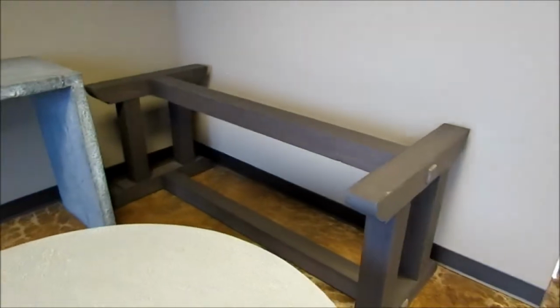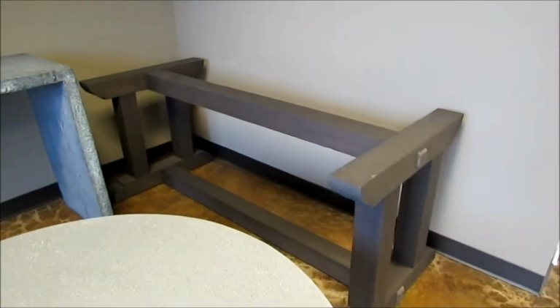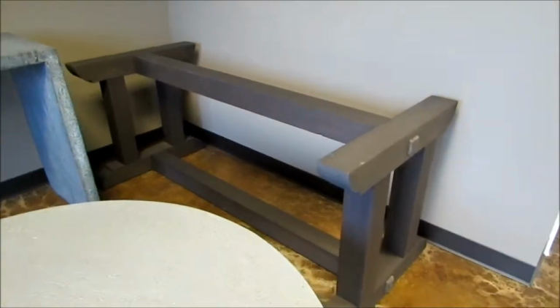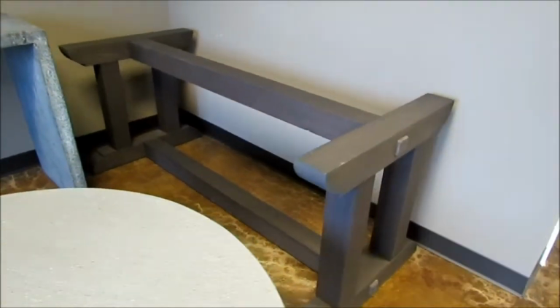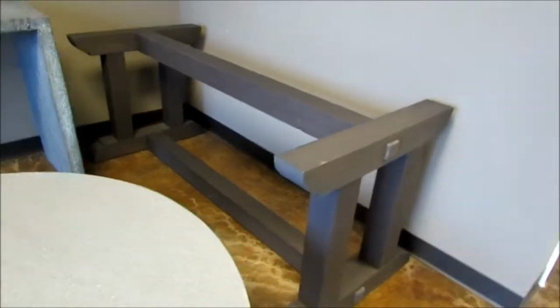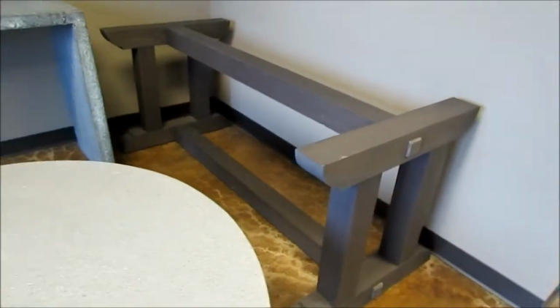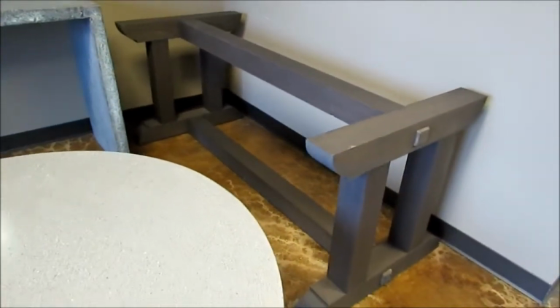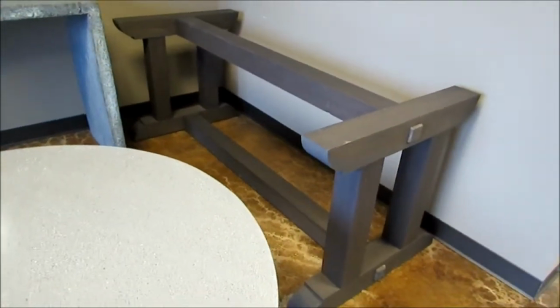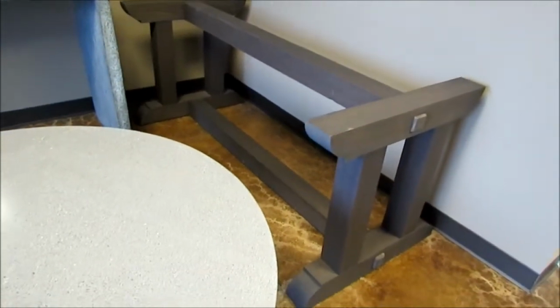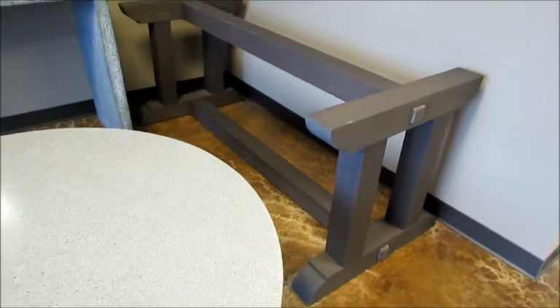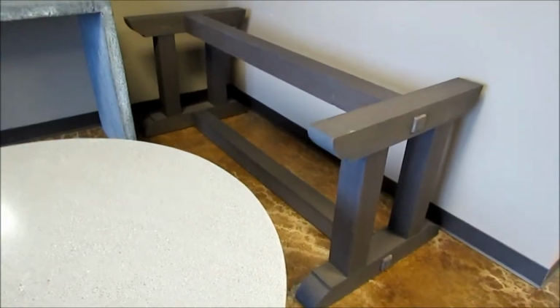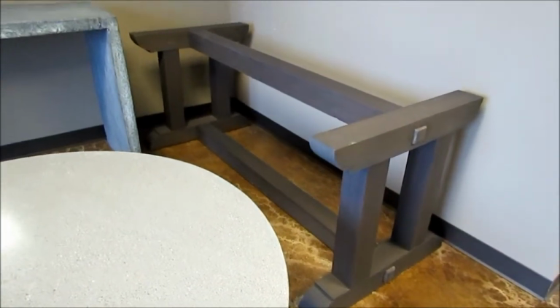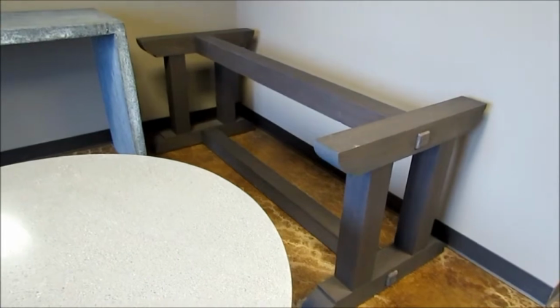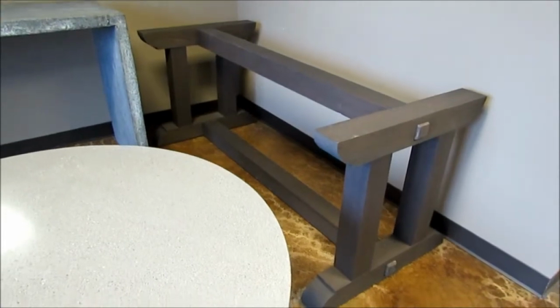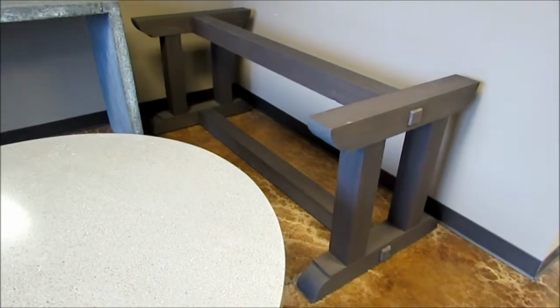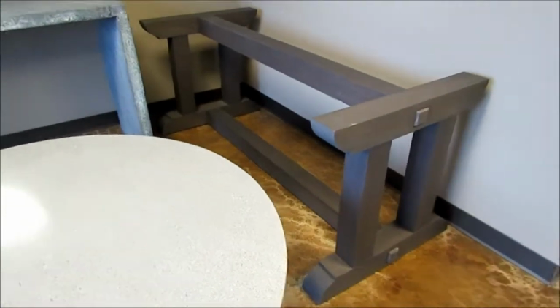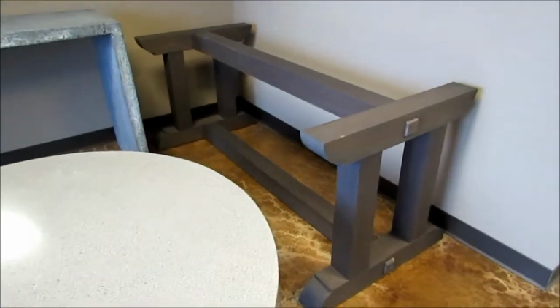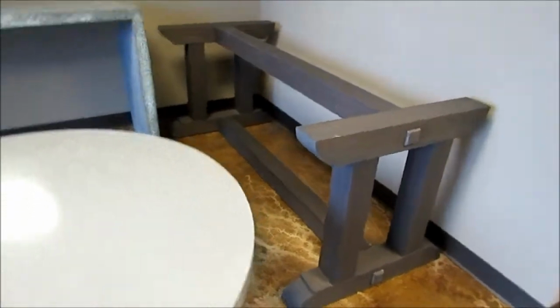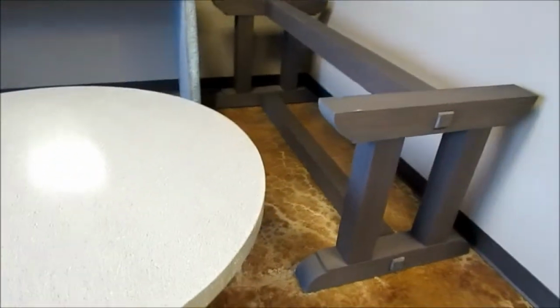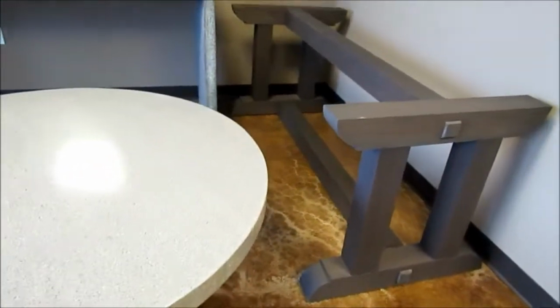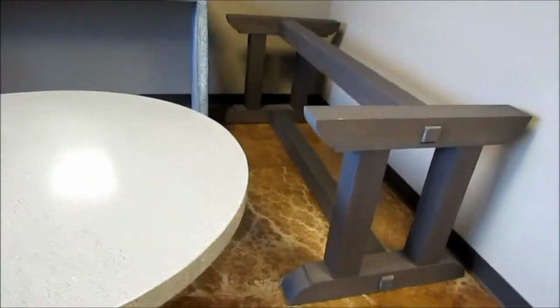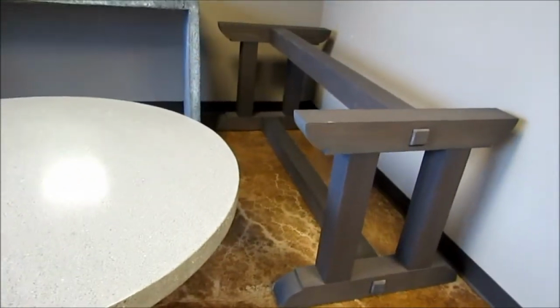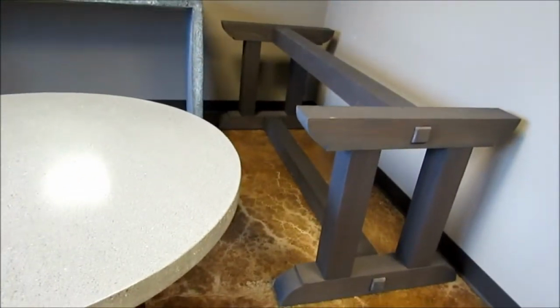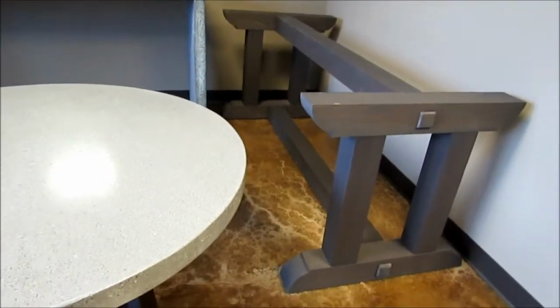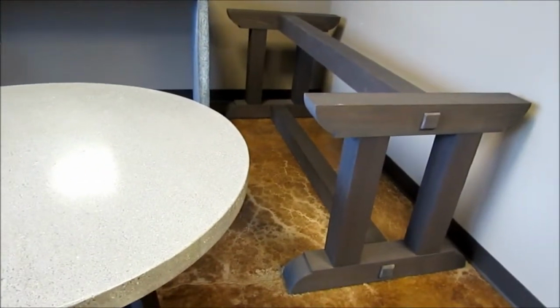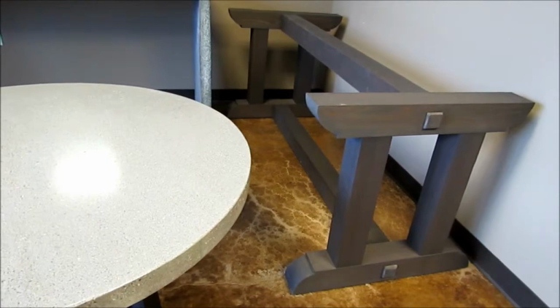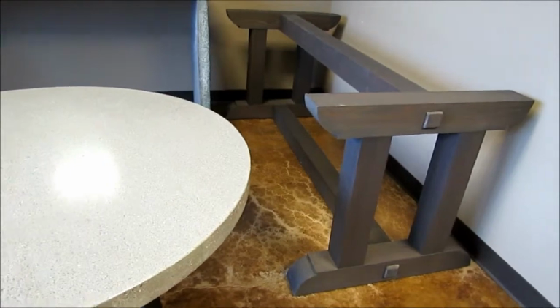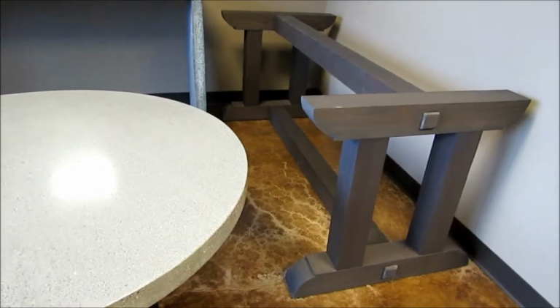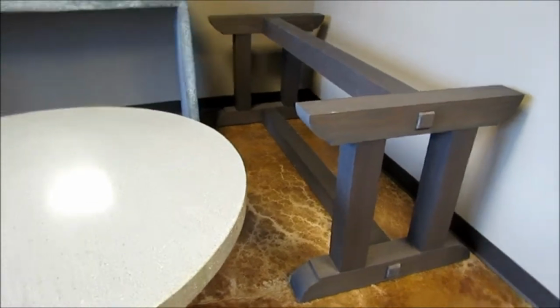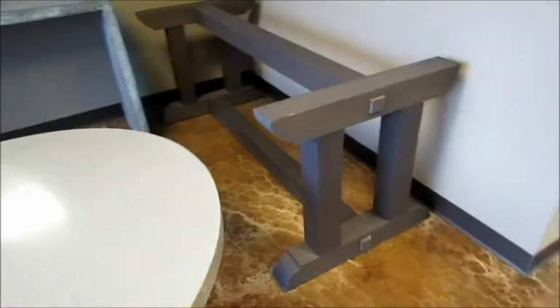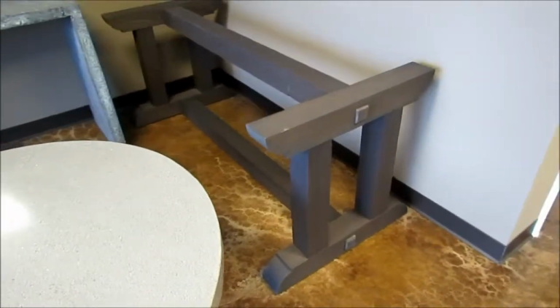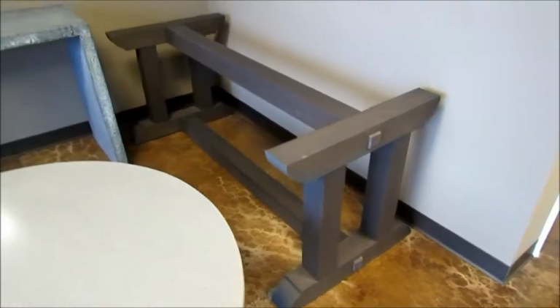Here we have our 84 by 40 dining table. This would be another base option — more of a trestle base versus the modern base shown in the other photo.